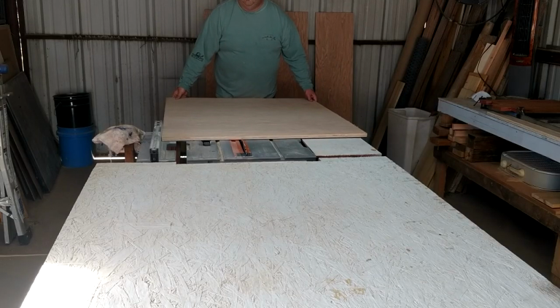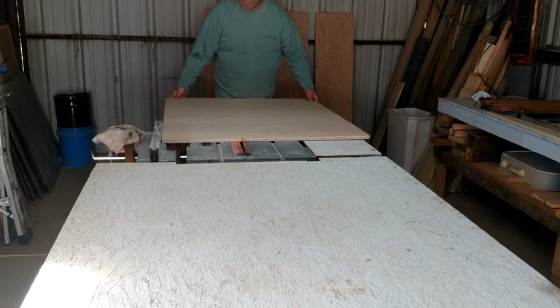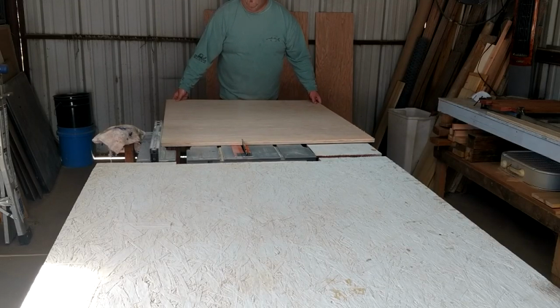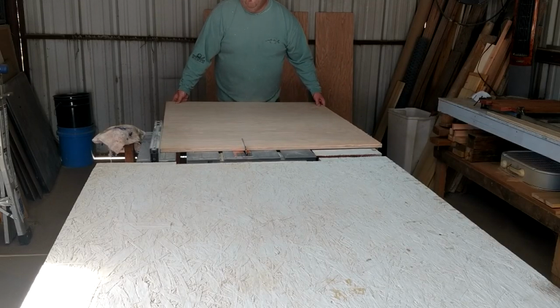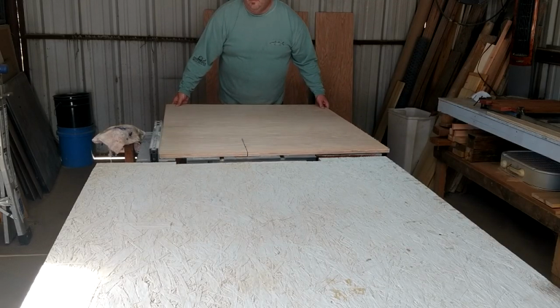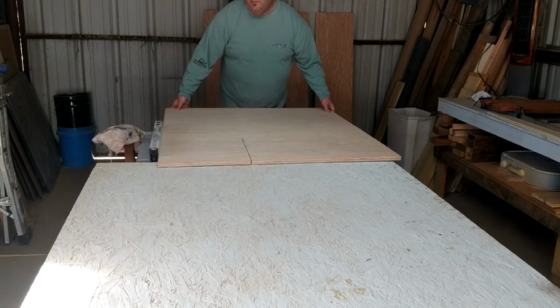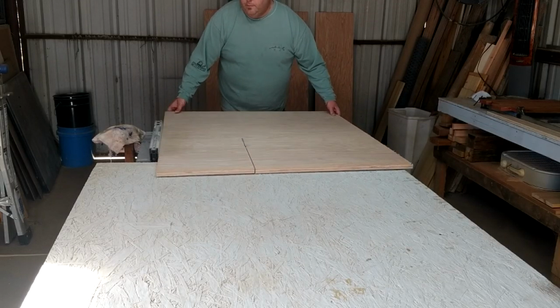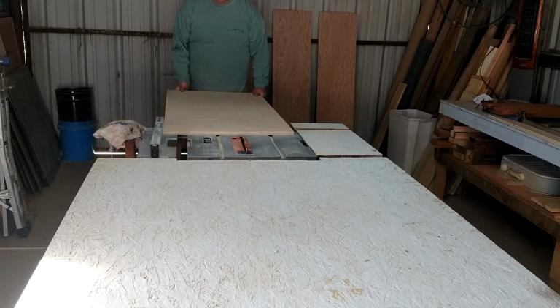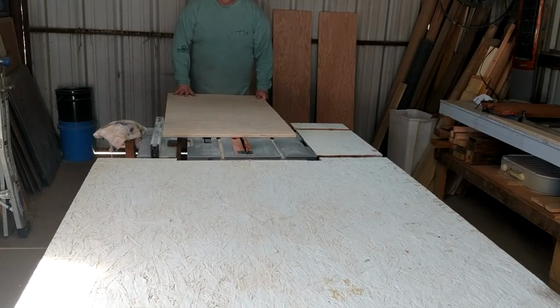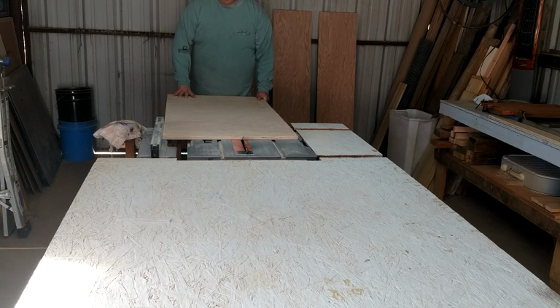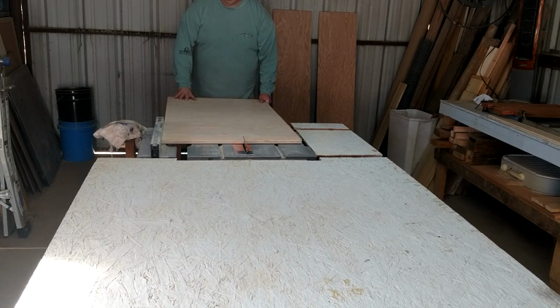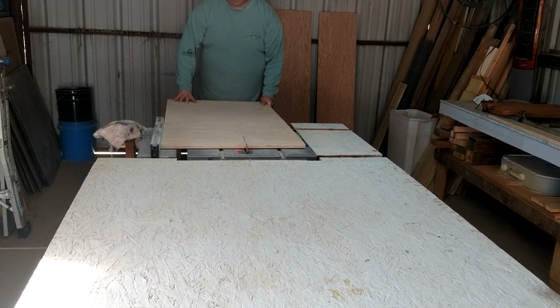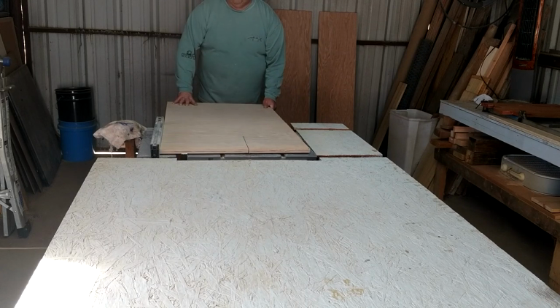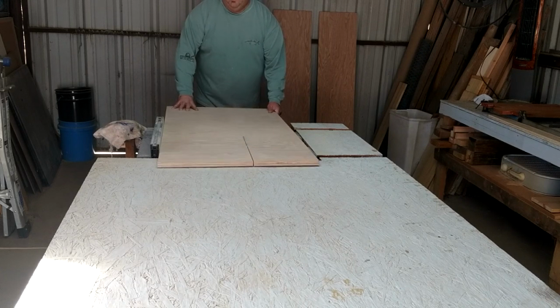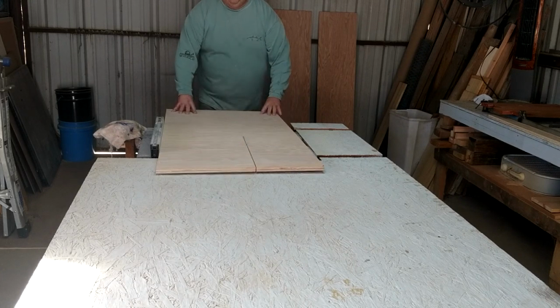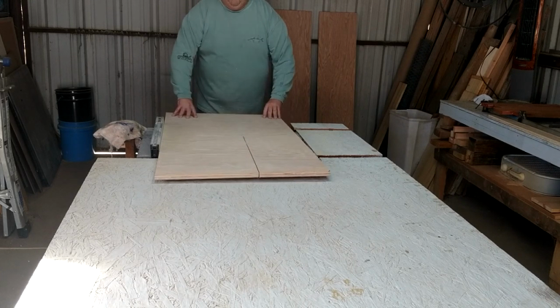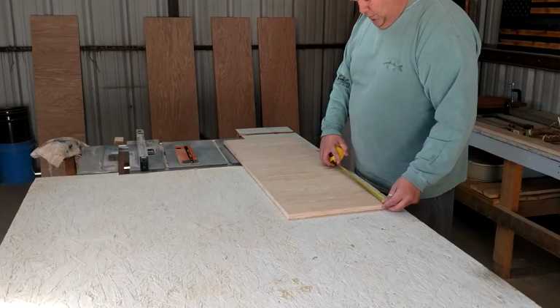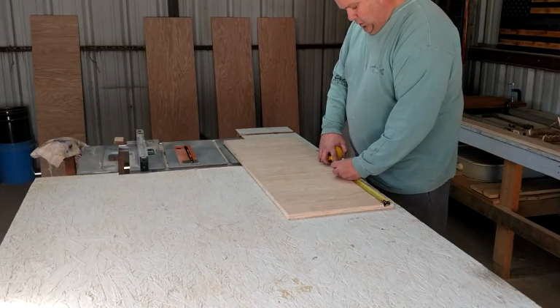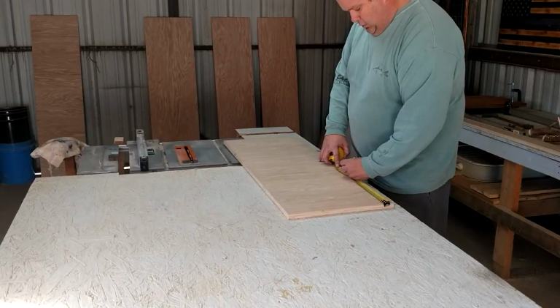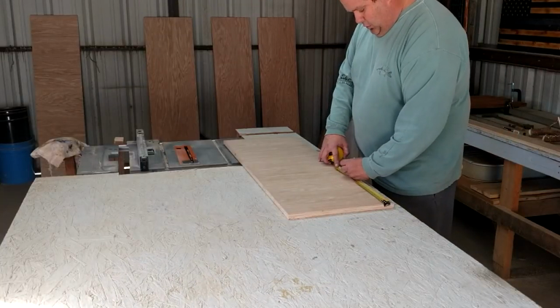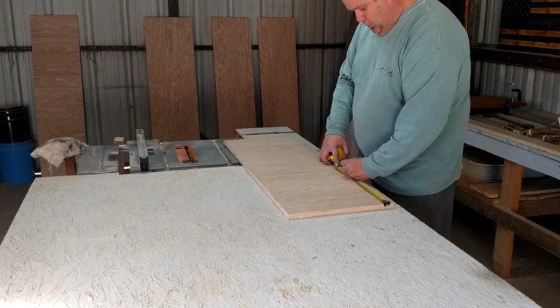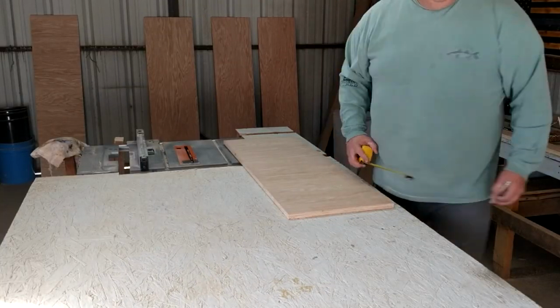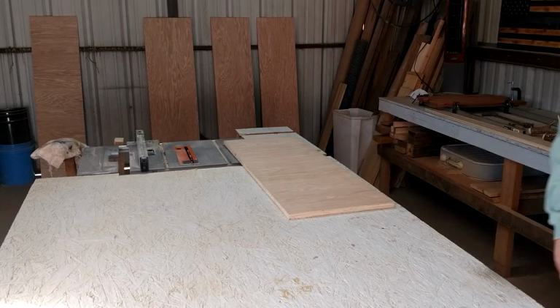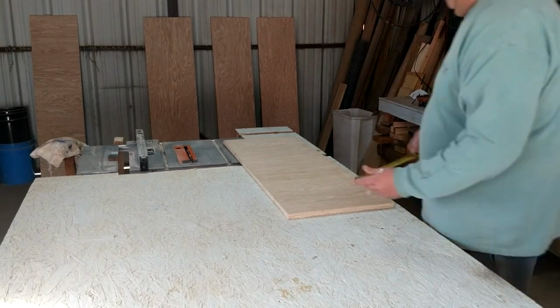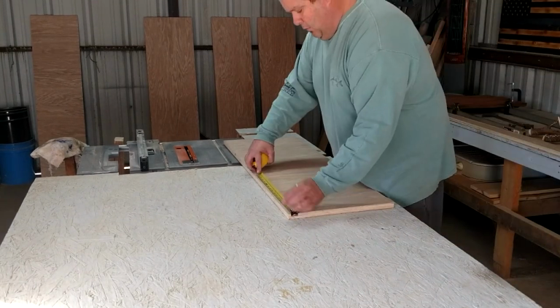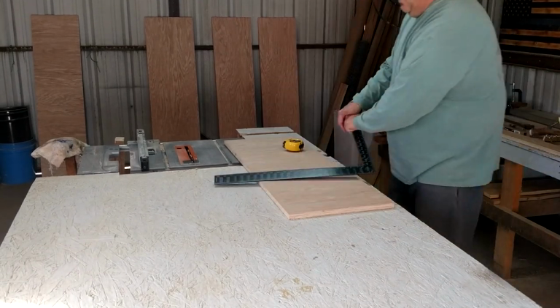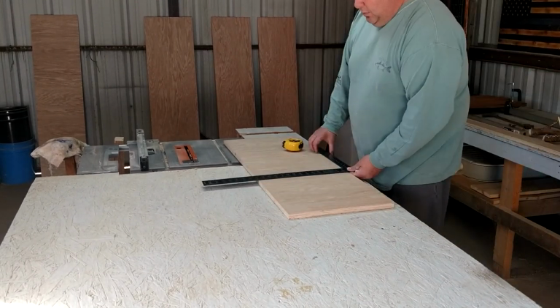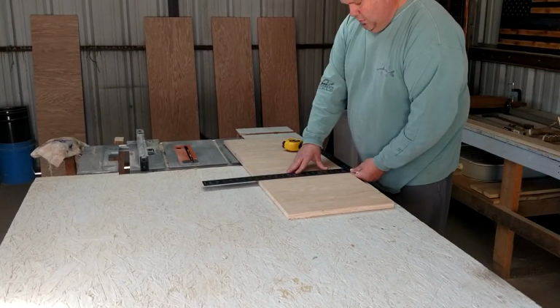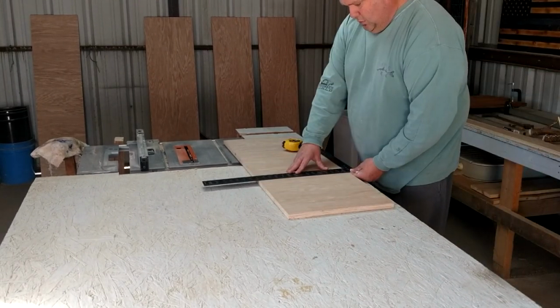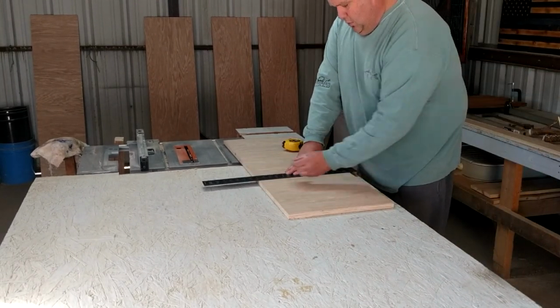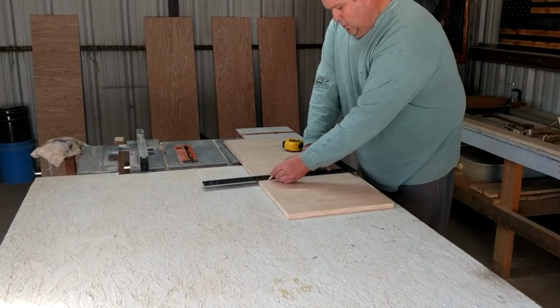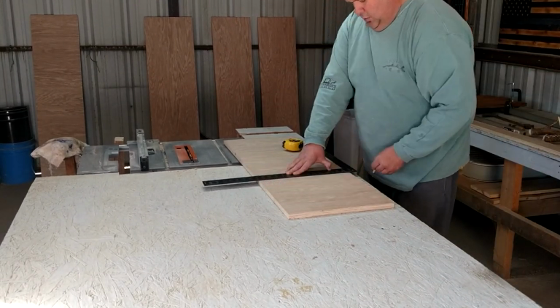Moving on to the back — the back I actually had to do in two separate pieces. I didn't have a tall enough piece of wood left over, so I used that big sheet for the back and then the shelves: the bottom, the middle, and the top.